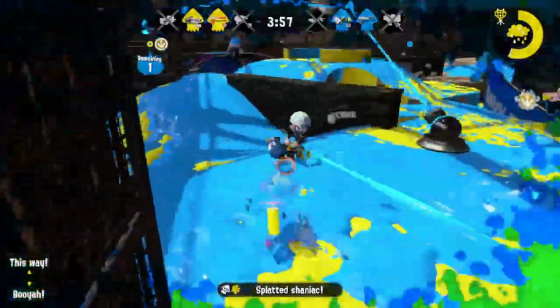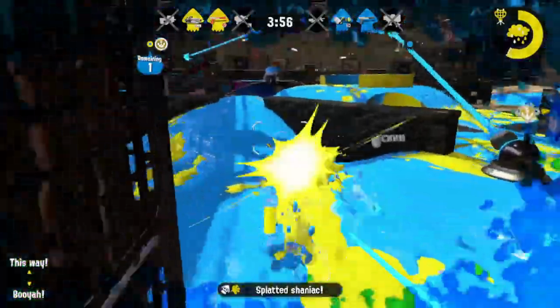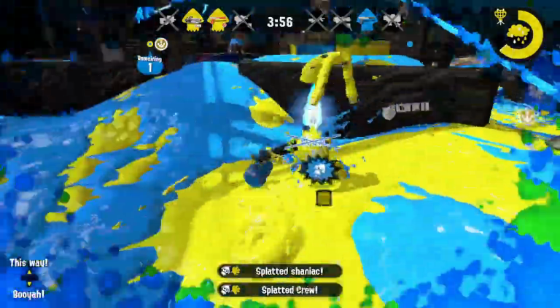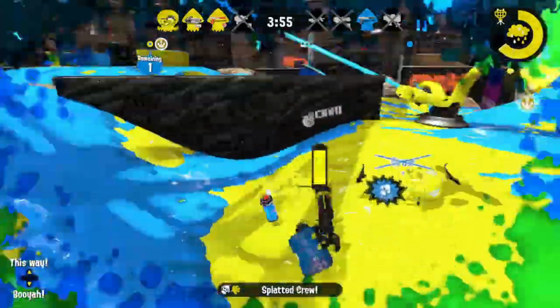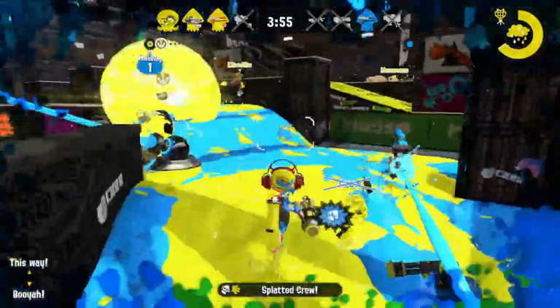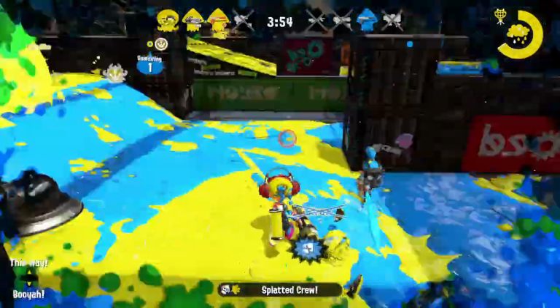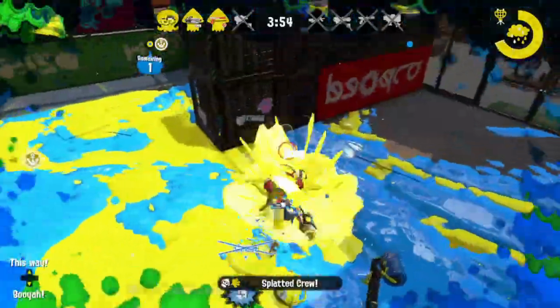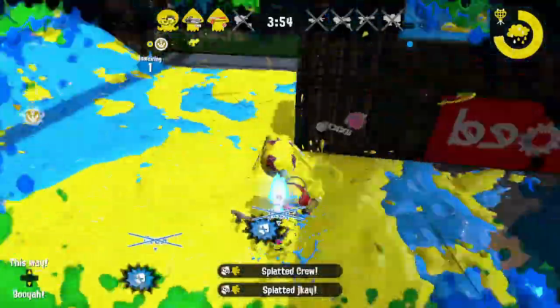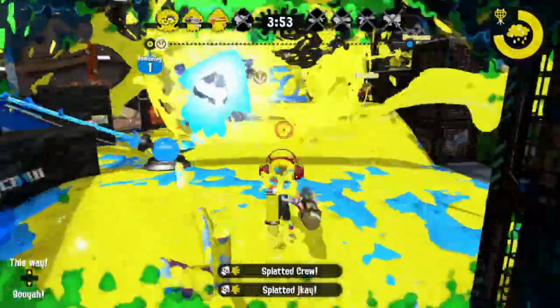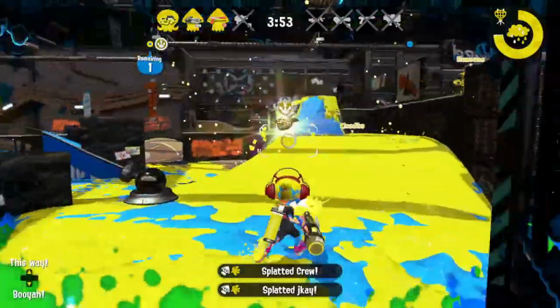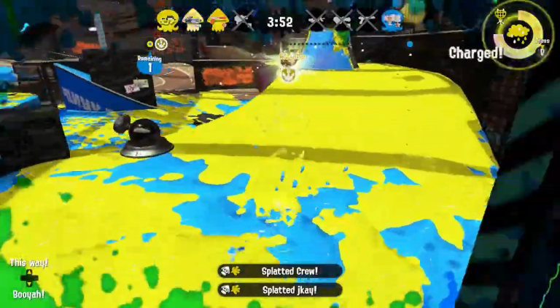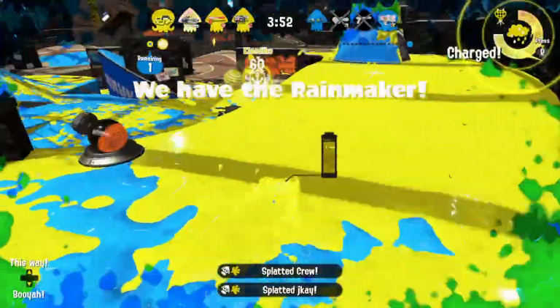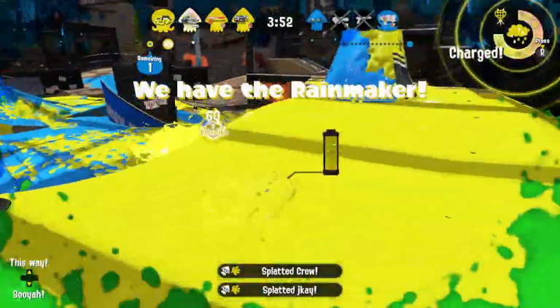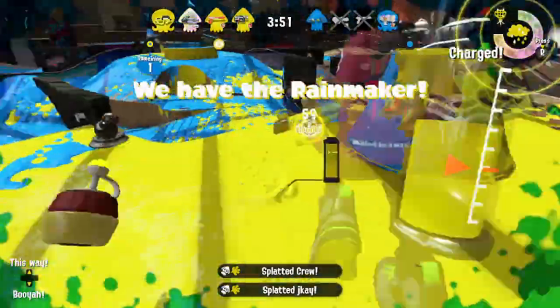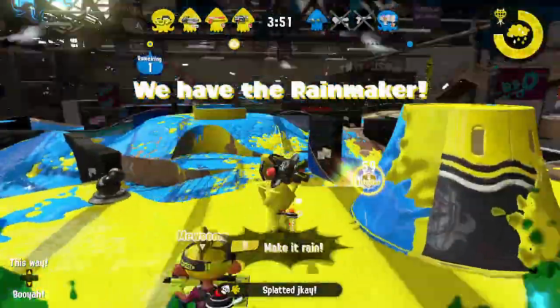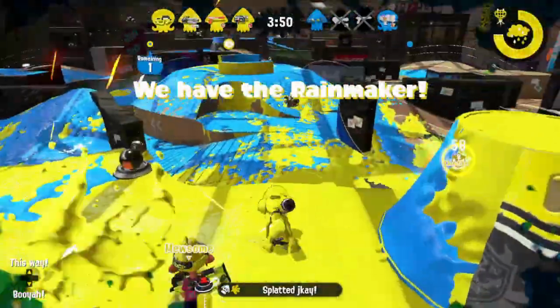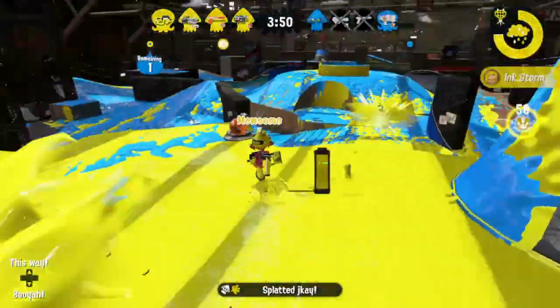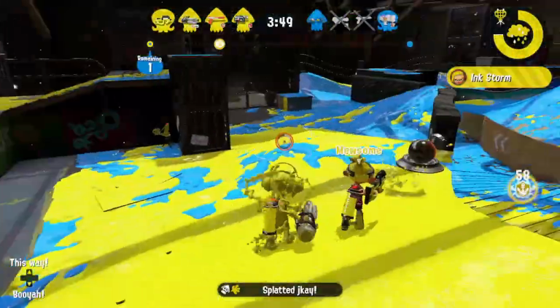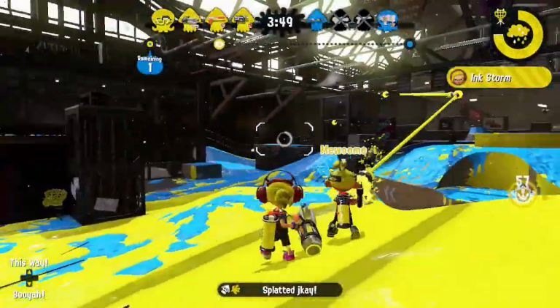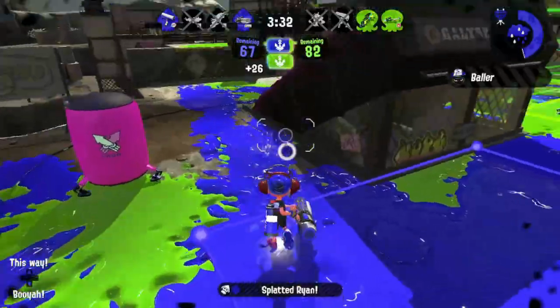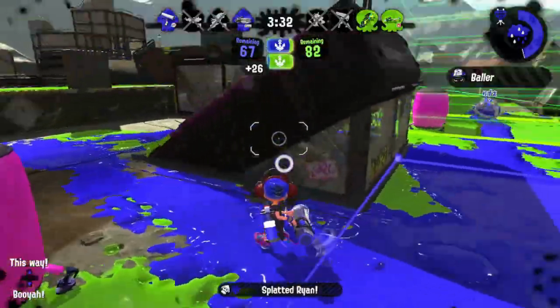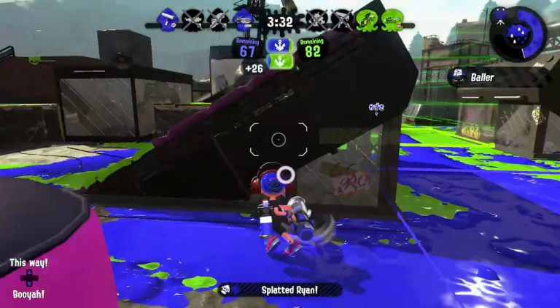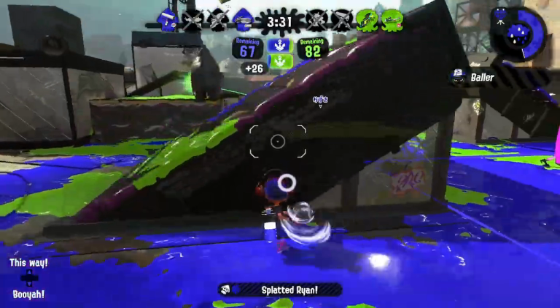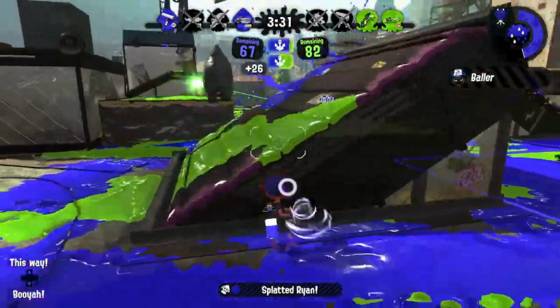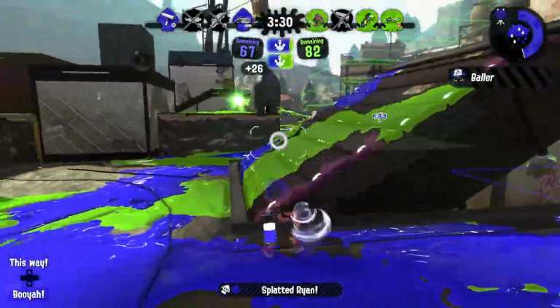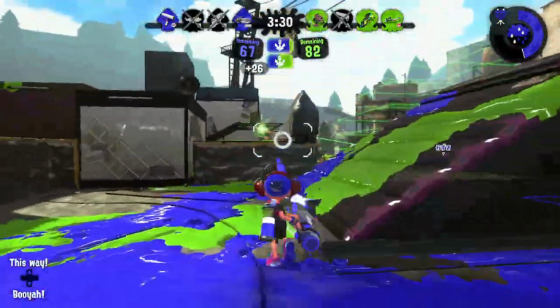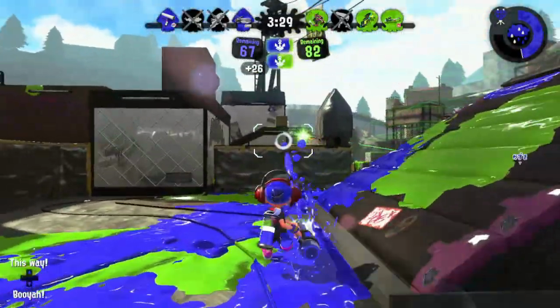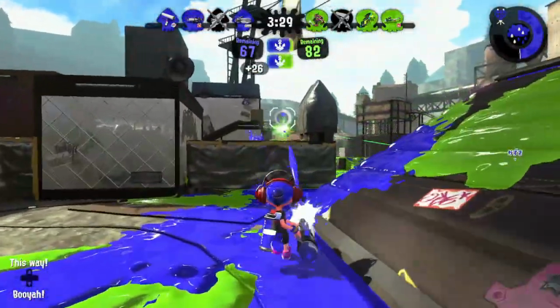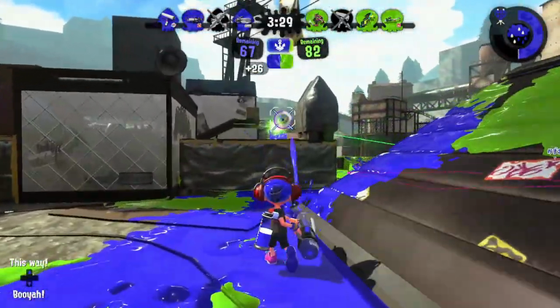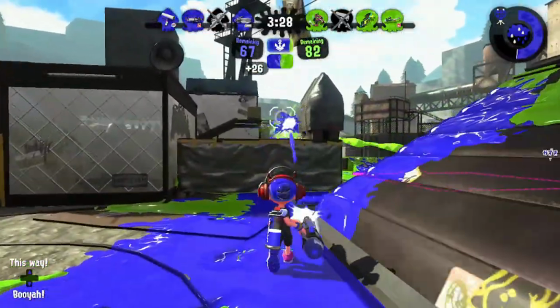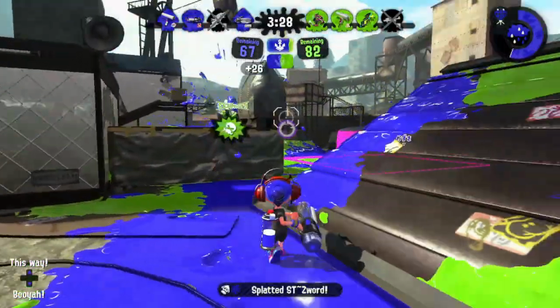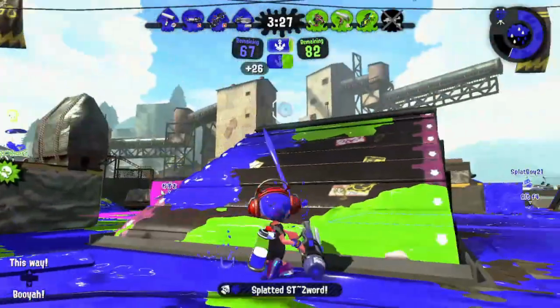The Ballpoint Splatling completely breaks this rule. Unlike its counterparts, it can be charged and discharged at literally any time. This makes it especially easy to stay on the ready for unexpected enemies.